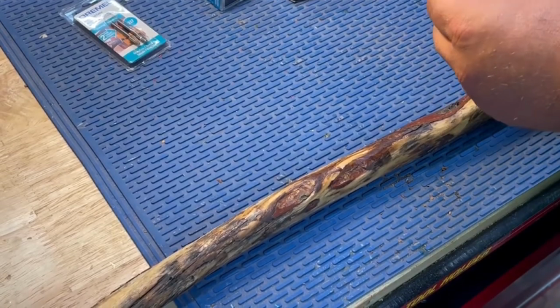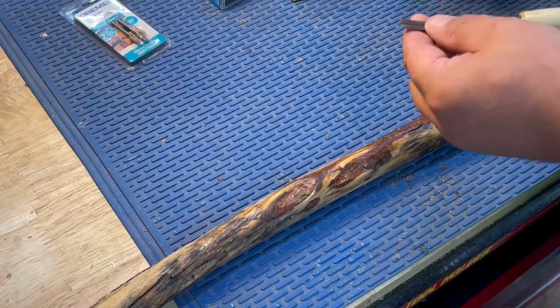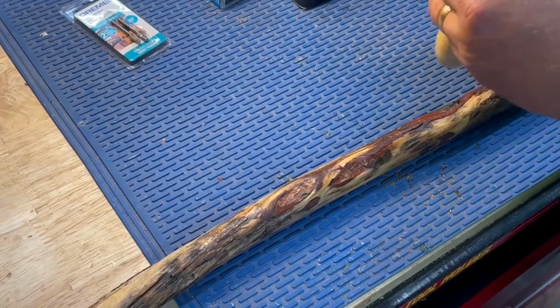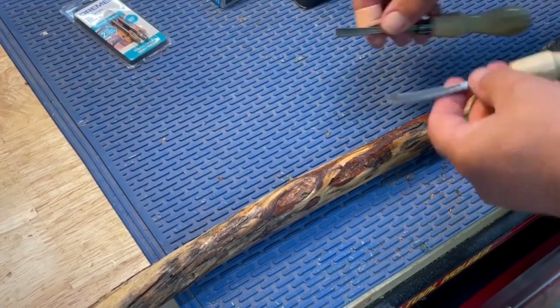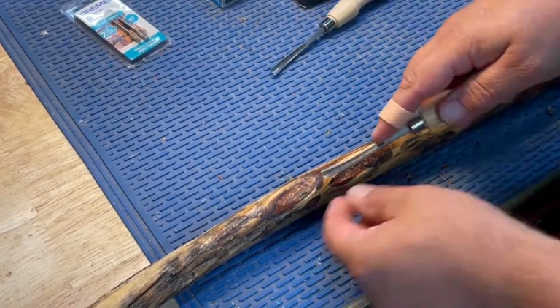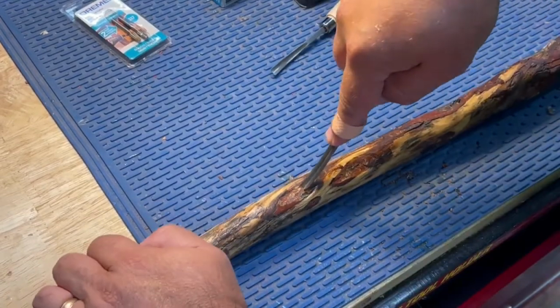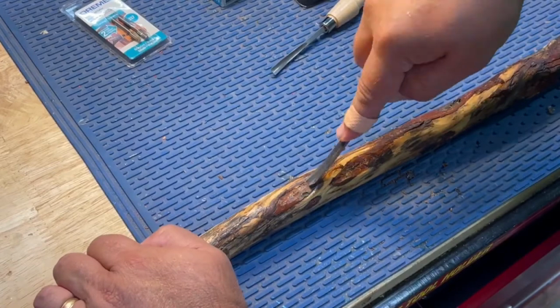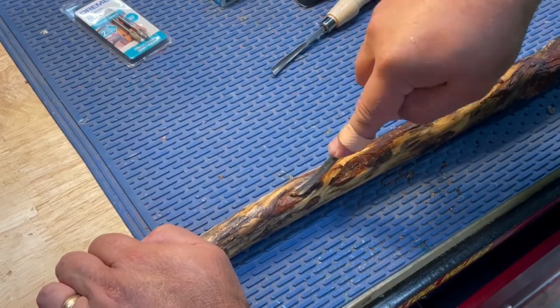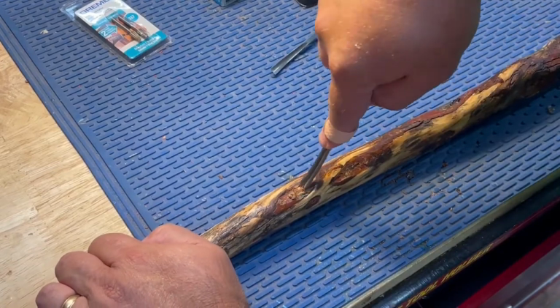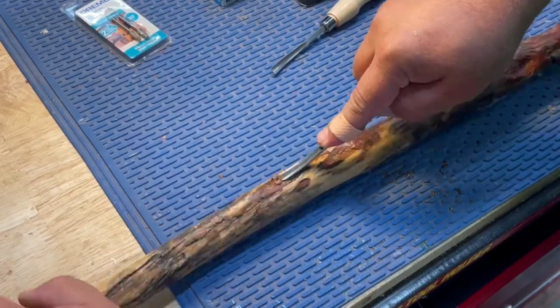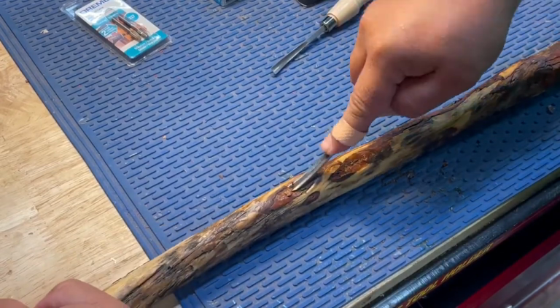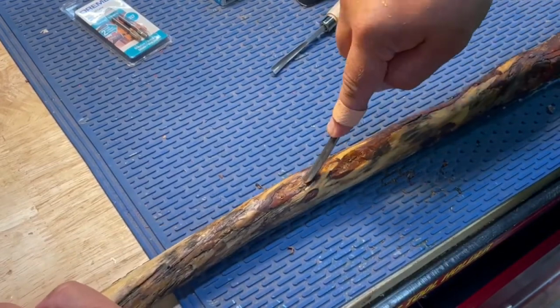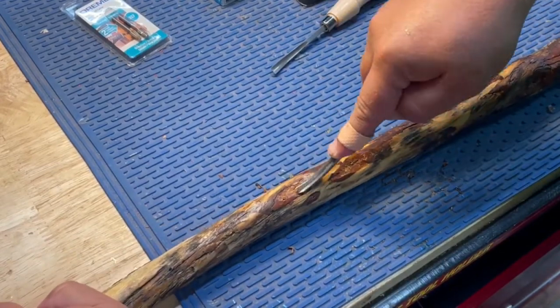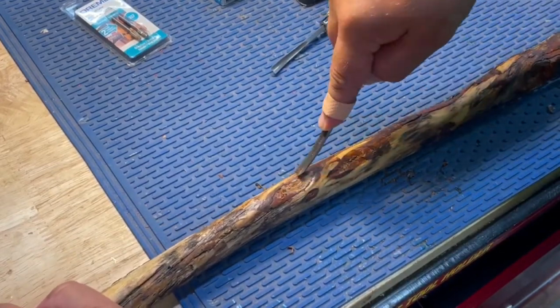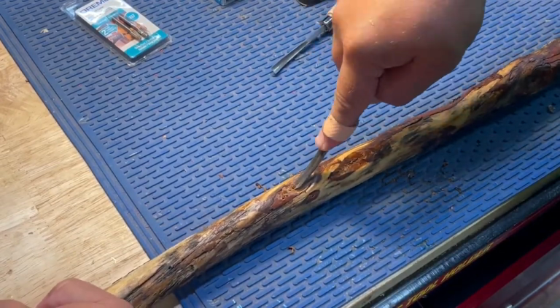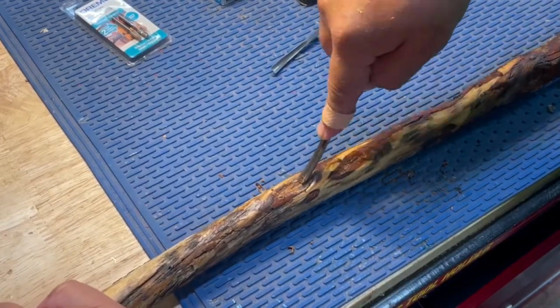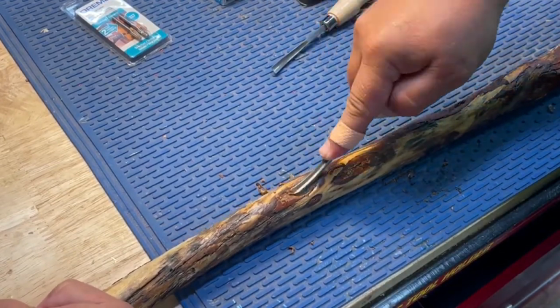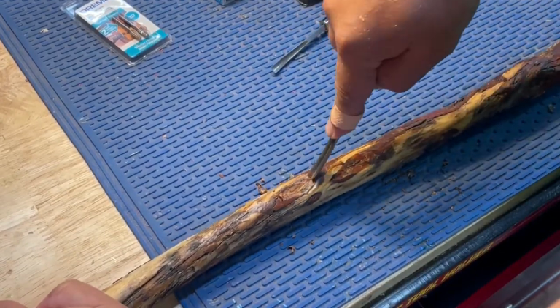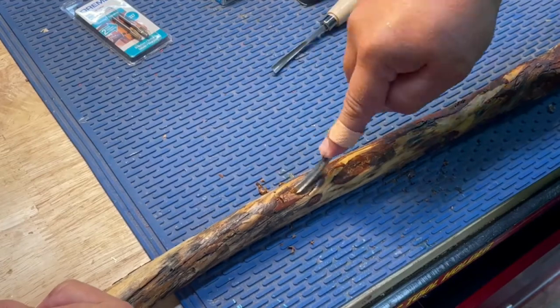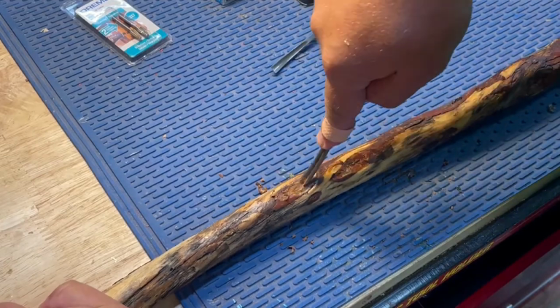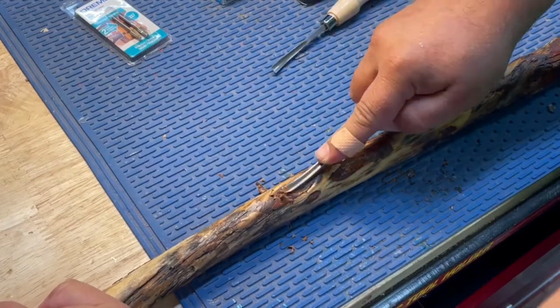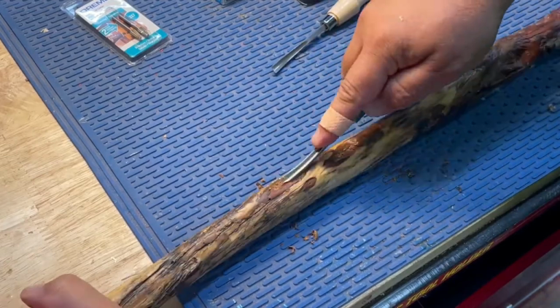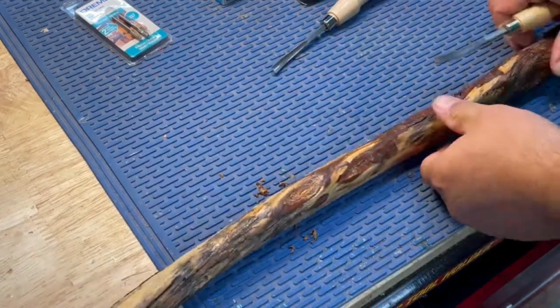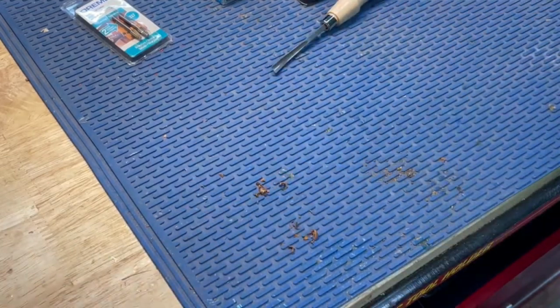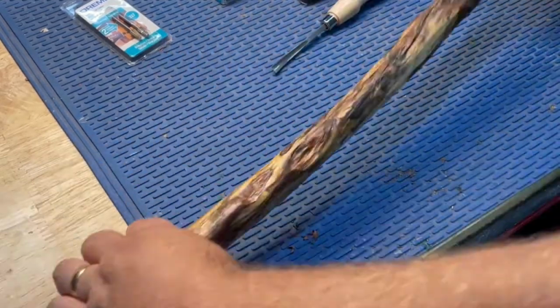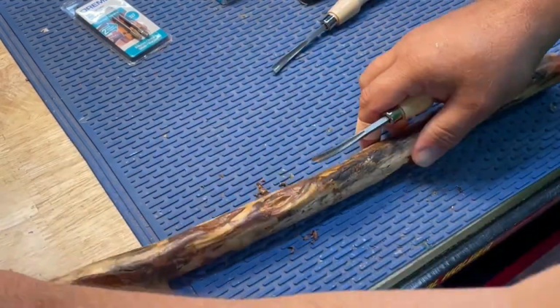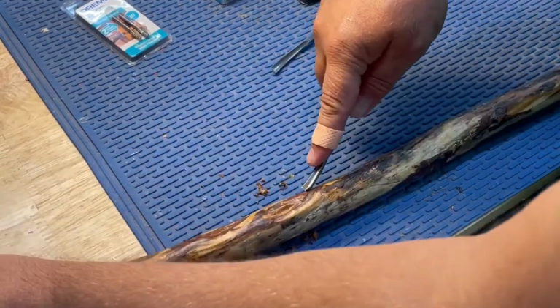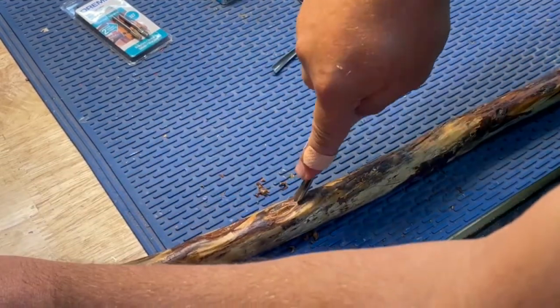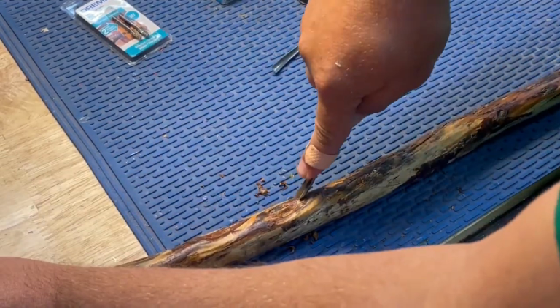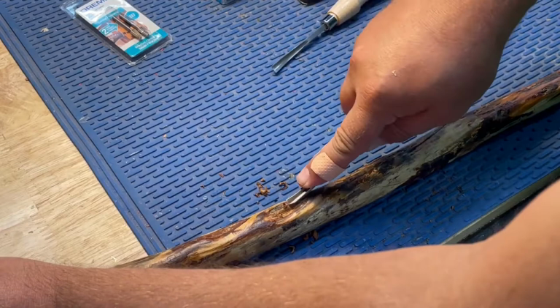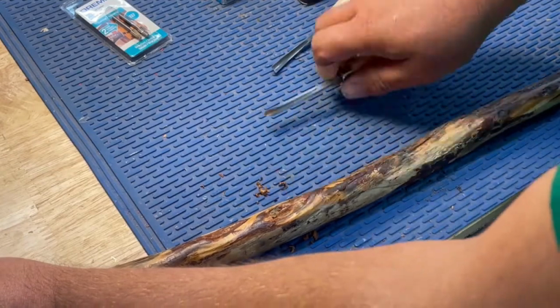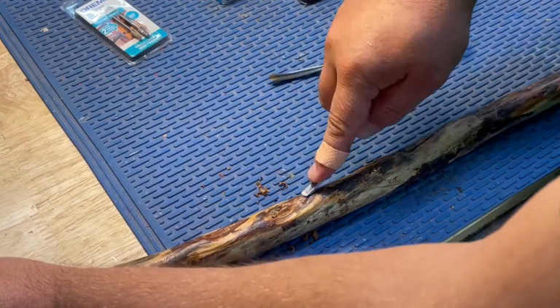This is the first time trying this. I watched a couple of different videos — there weren't a lot of videos on YouTube about this — but I saw one guy who had used these tools to kind of scrape it out. His looked really good, really cool, so I thought I would try doing it this way.